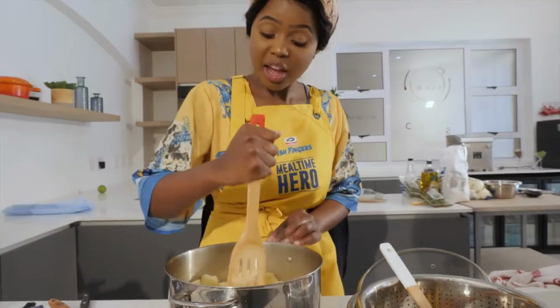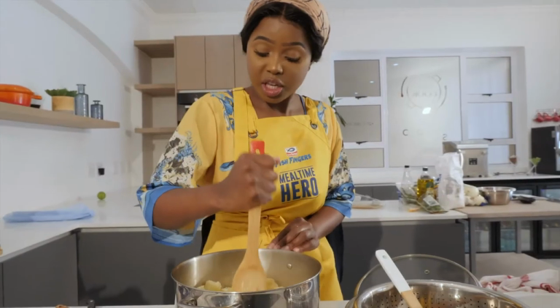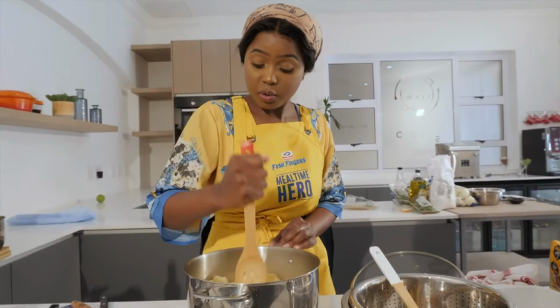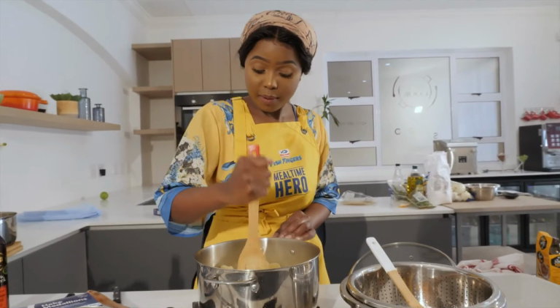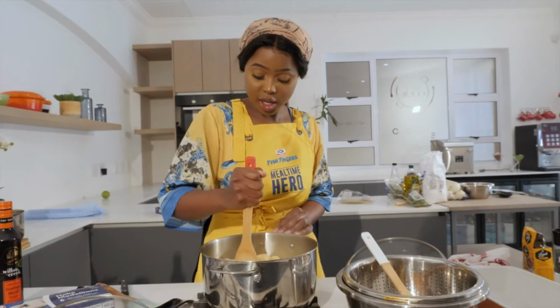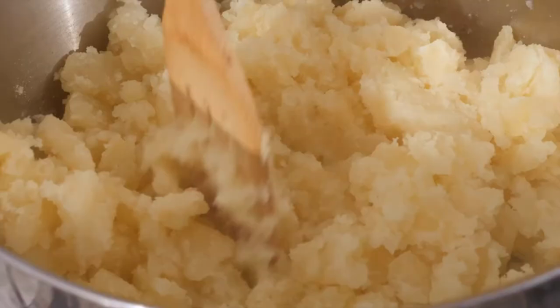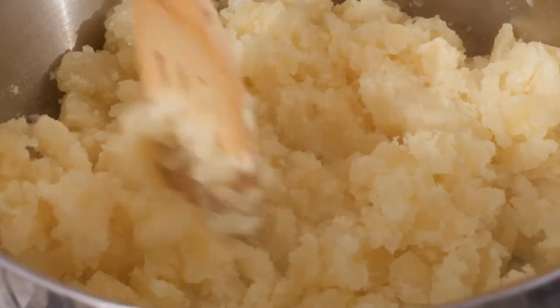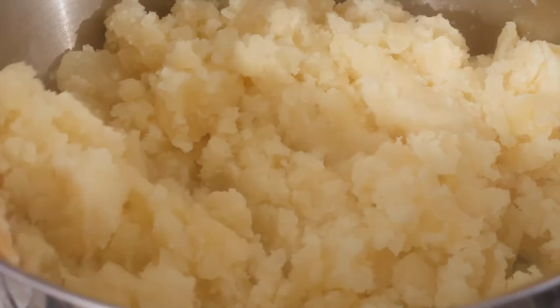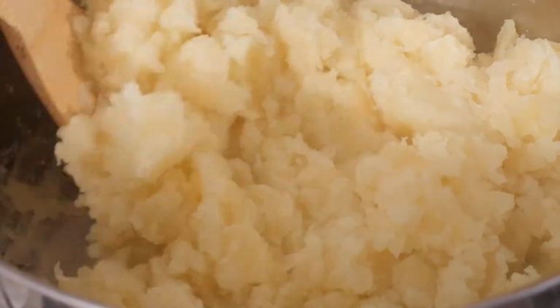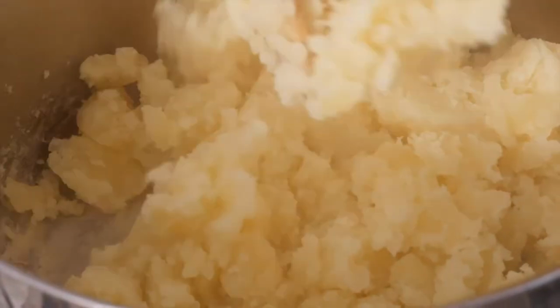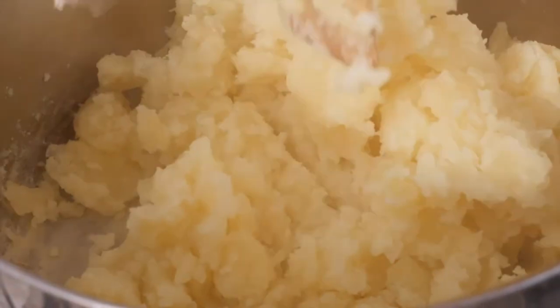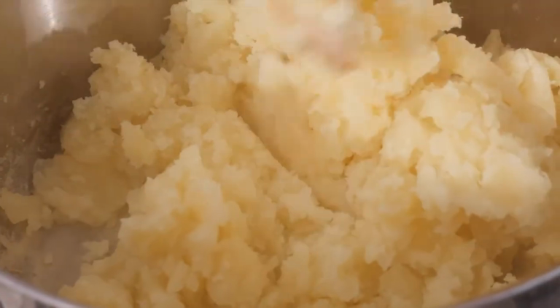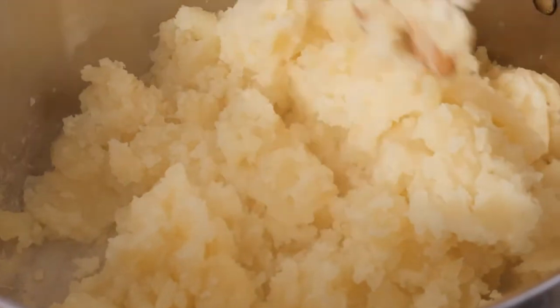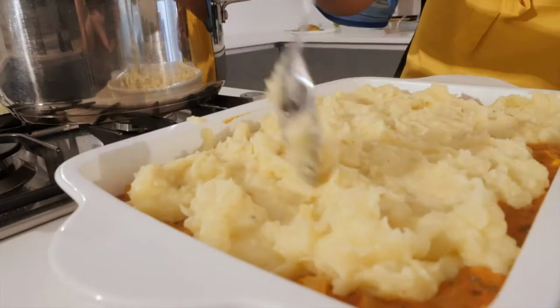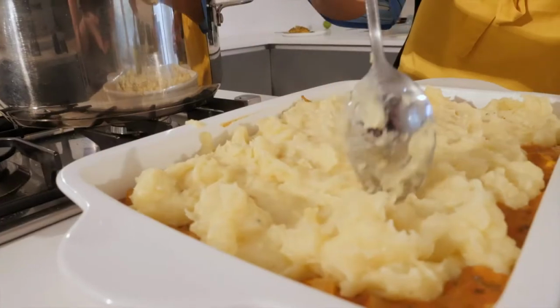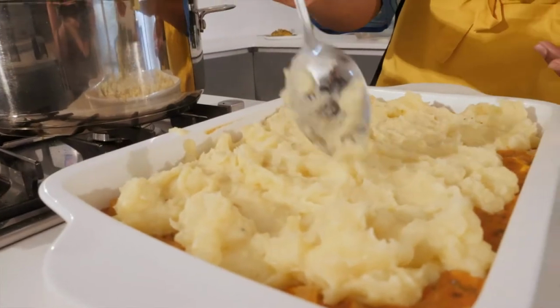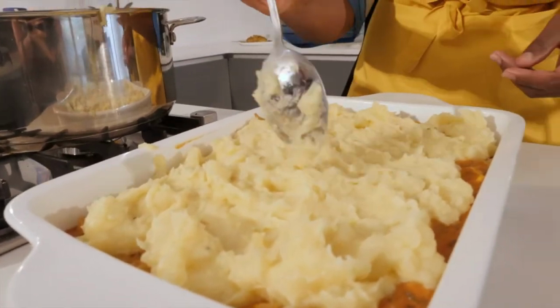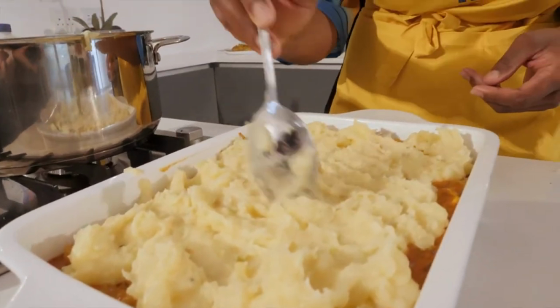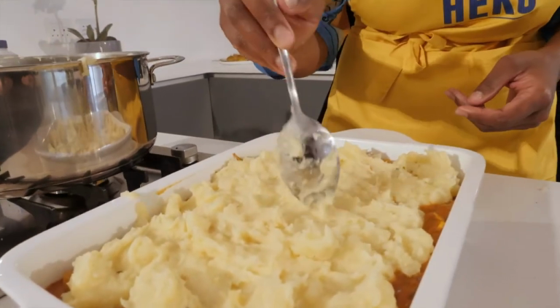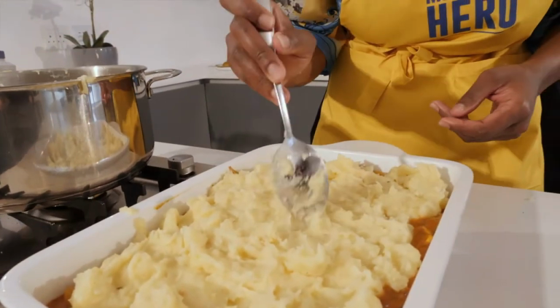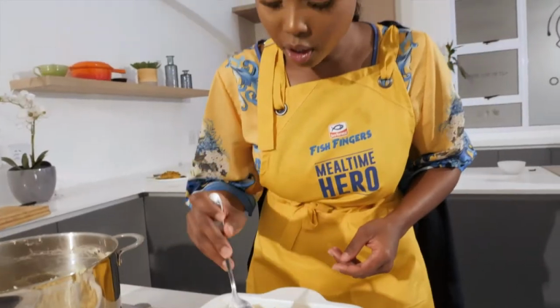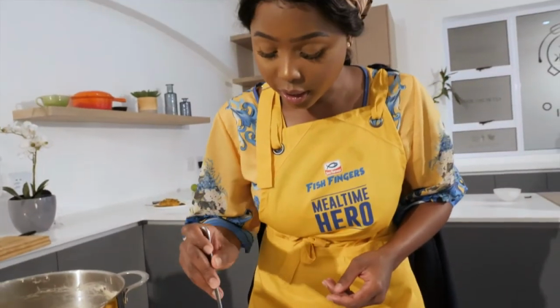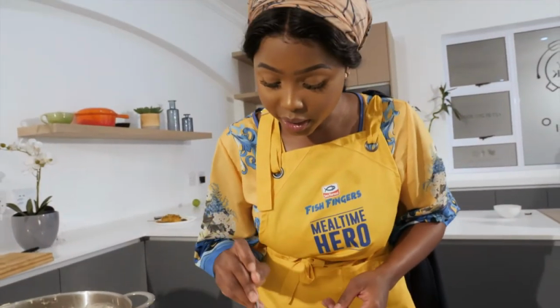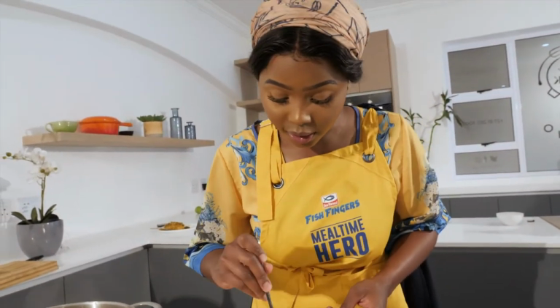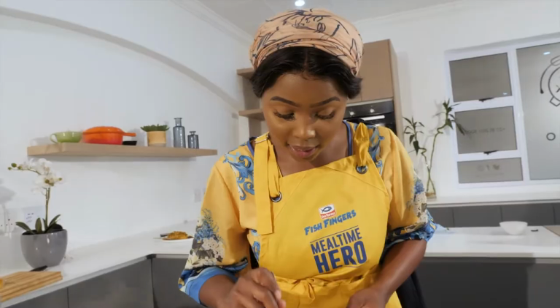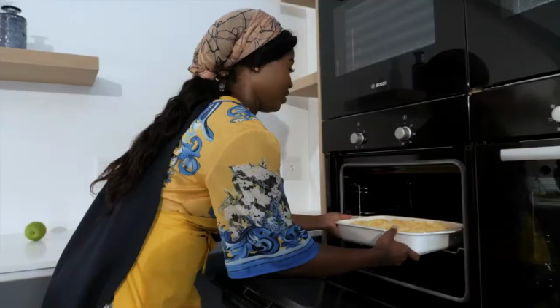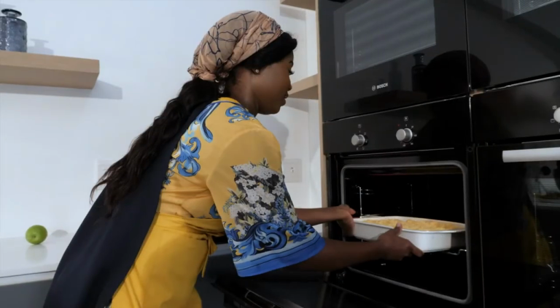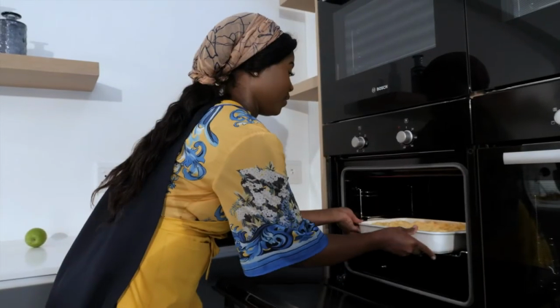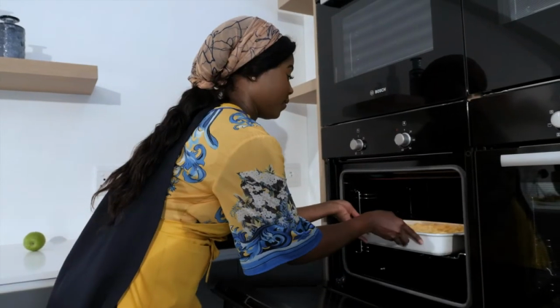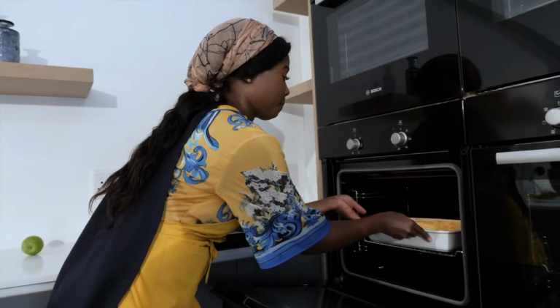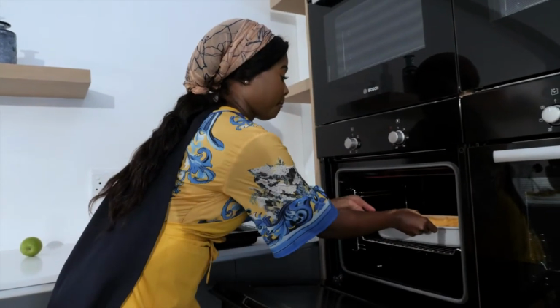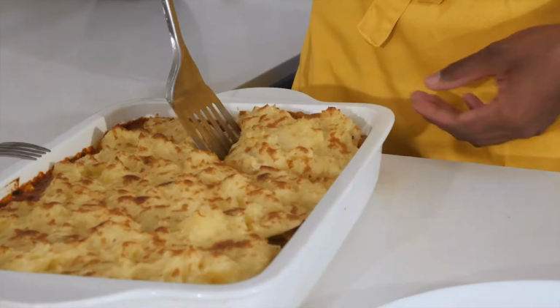I've actually never owned a masher, so normally I go in with a wooden spoon. Just give it a little bit of texture, because you are going to grill it on high so it can come out nice and golden brown.